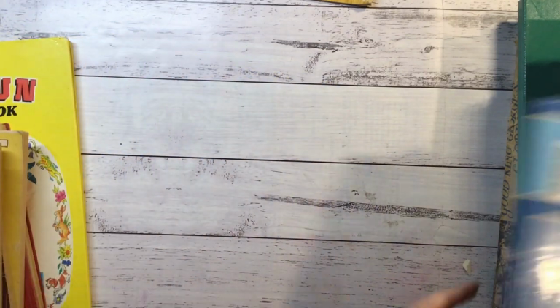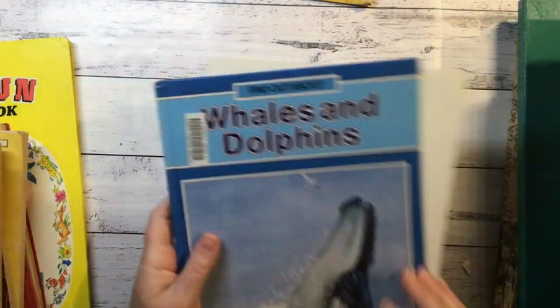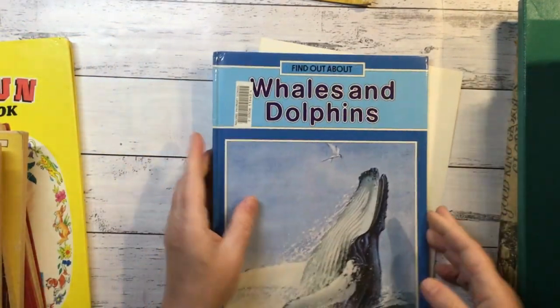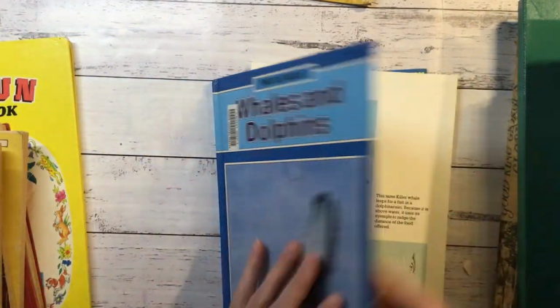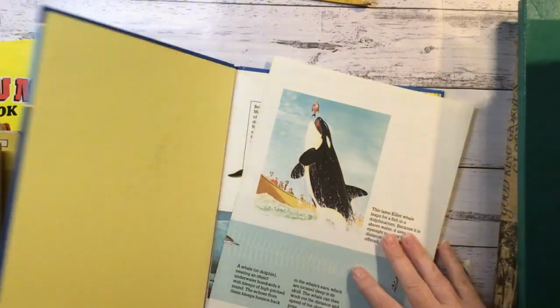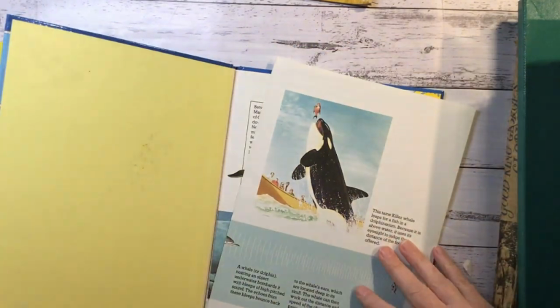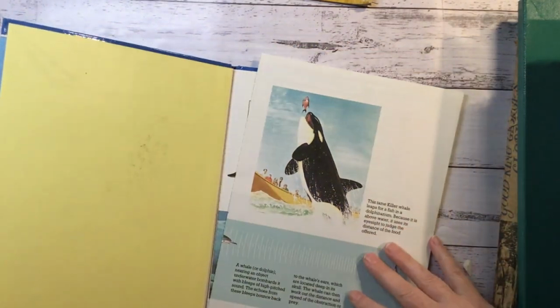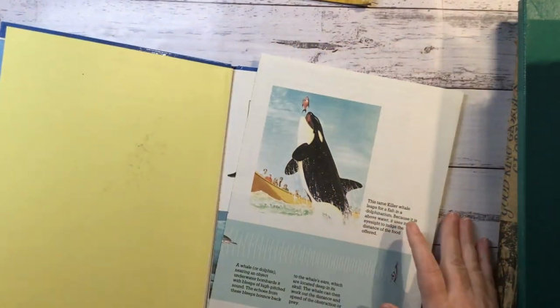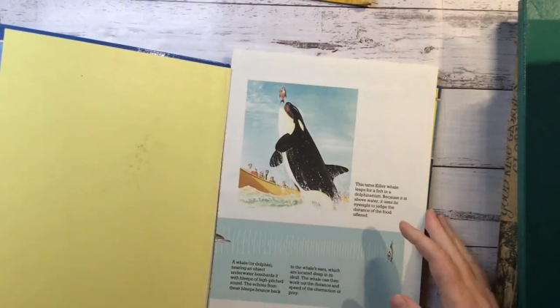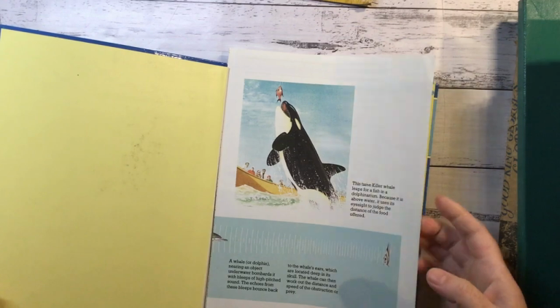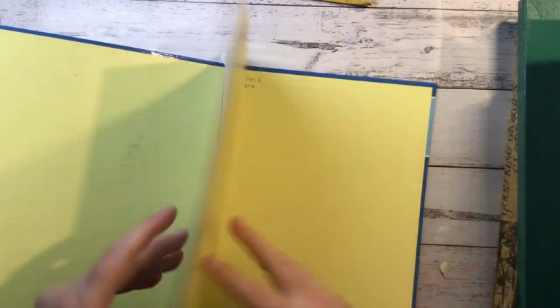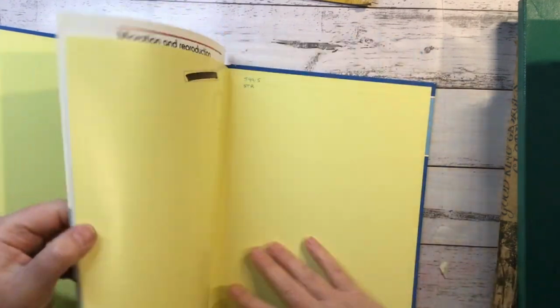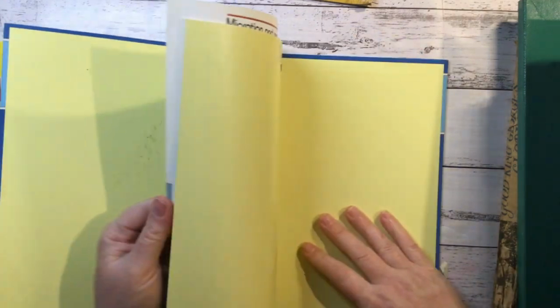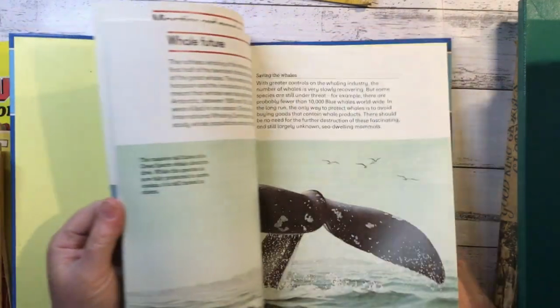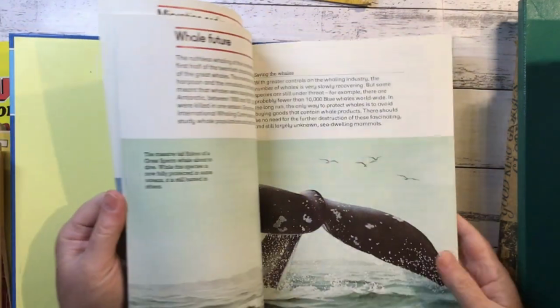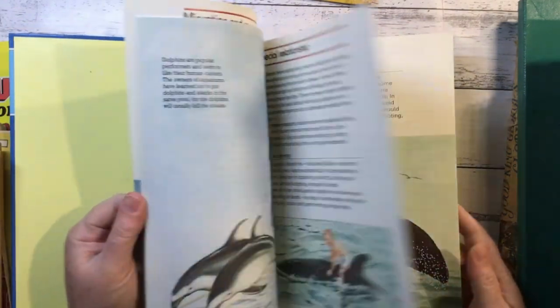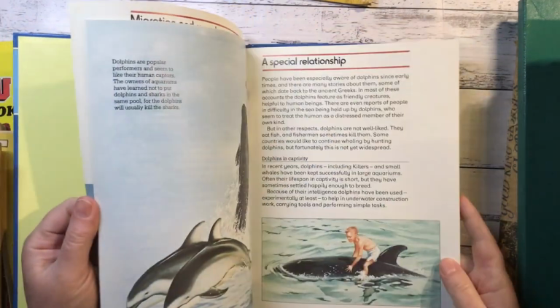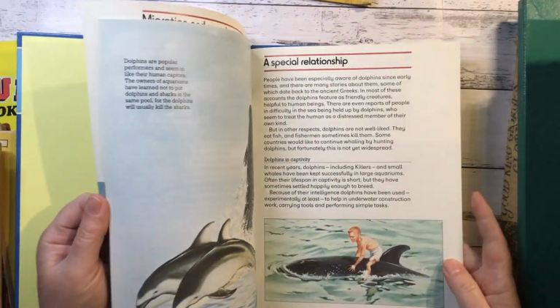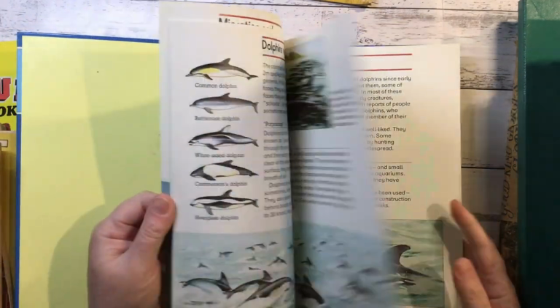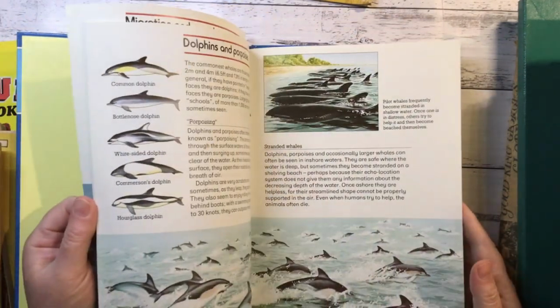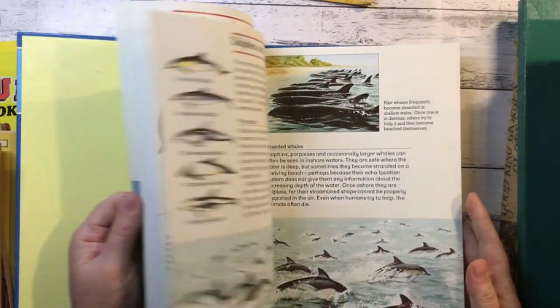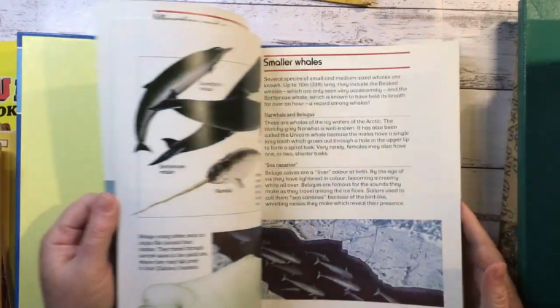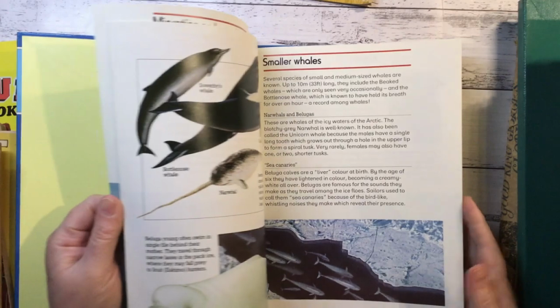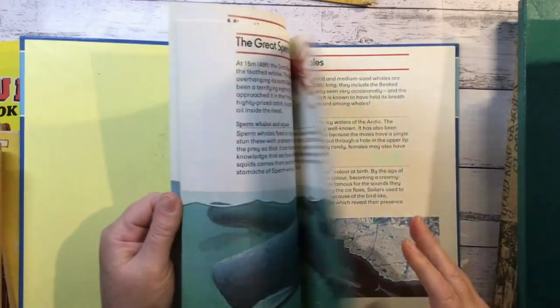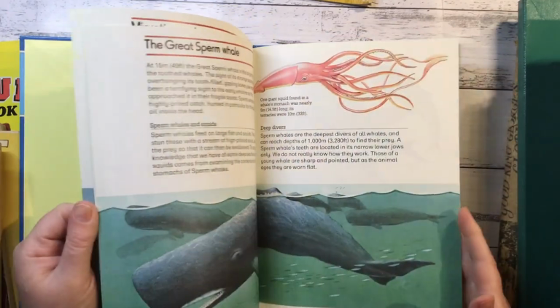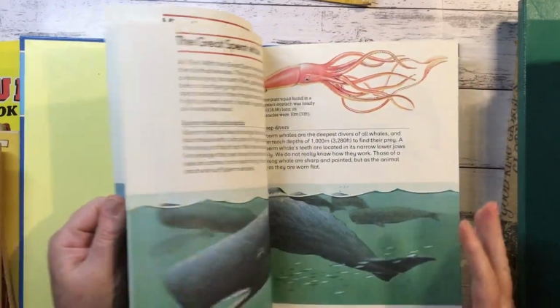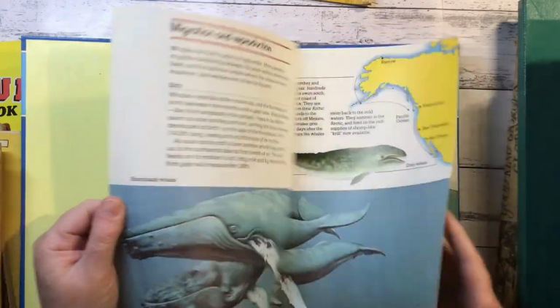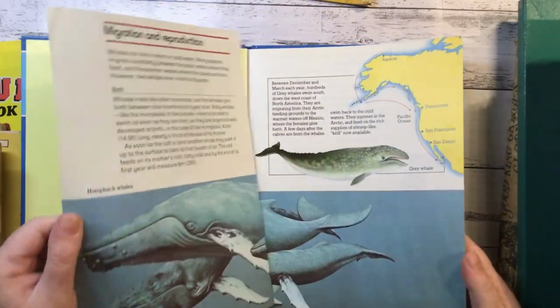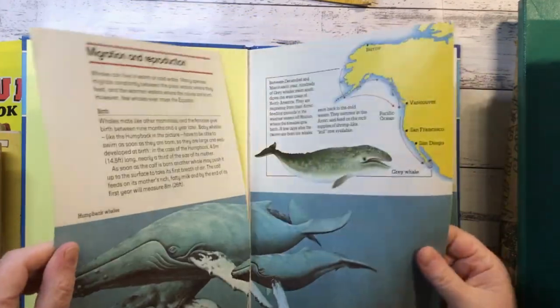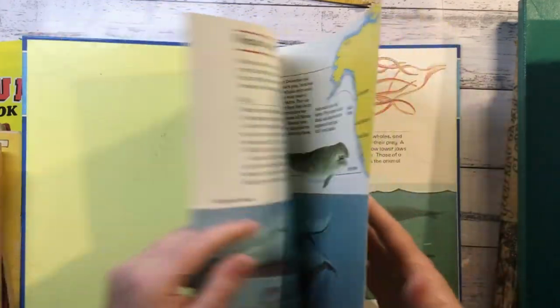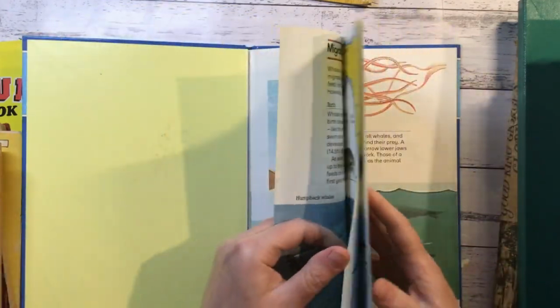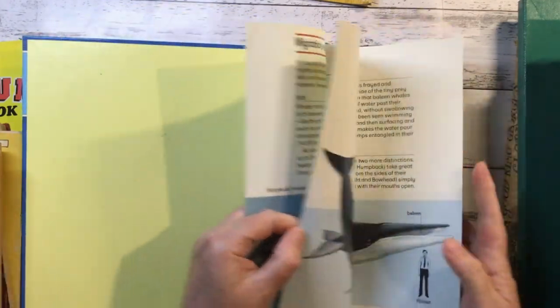Whales and Dolphins. Great for the ocean-themed journals. Coming to bits.